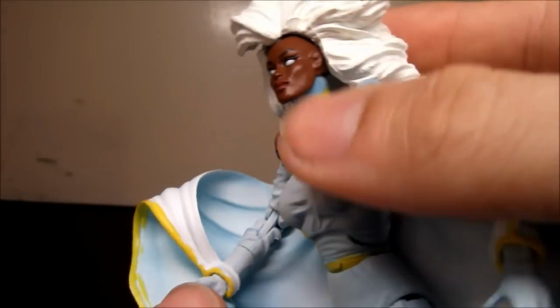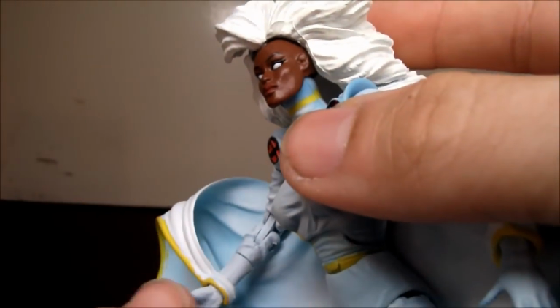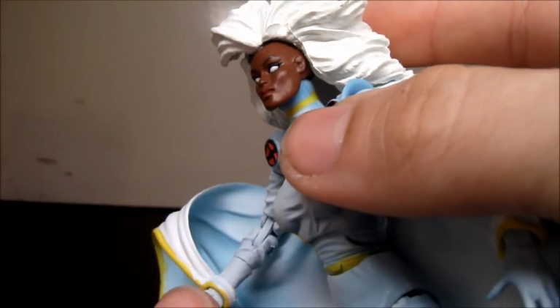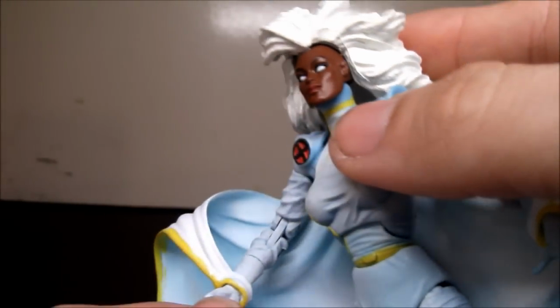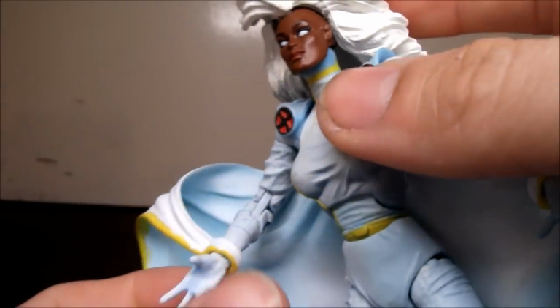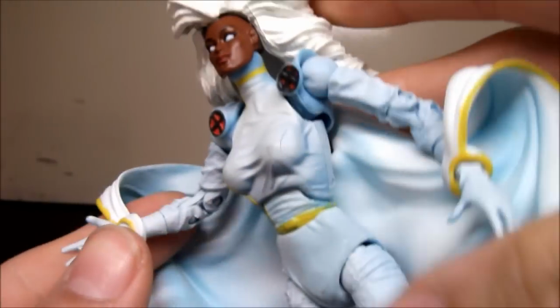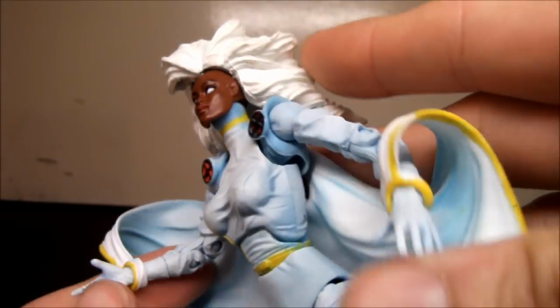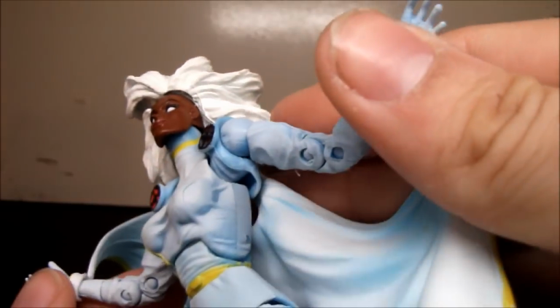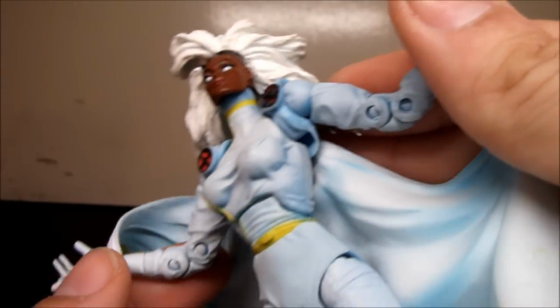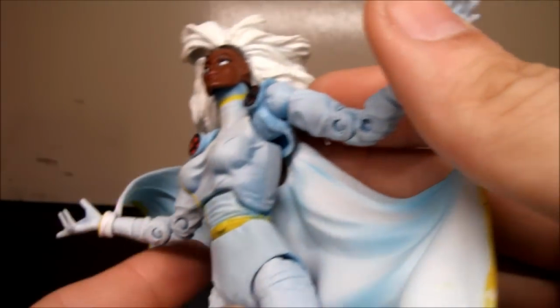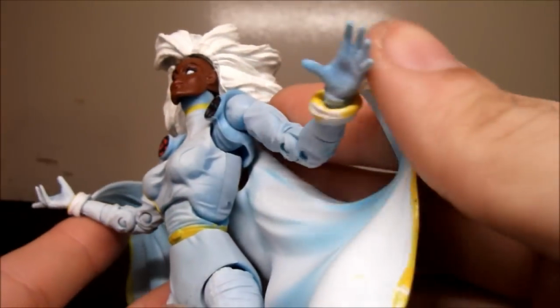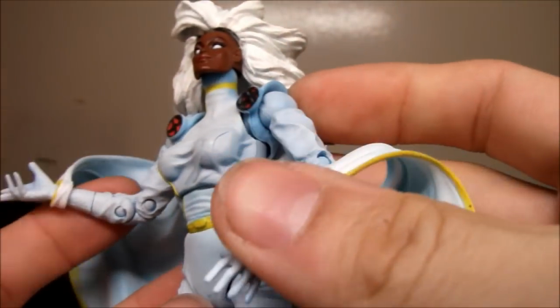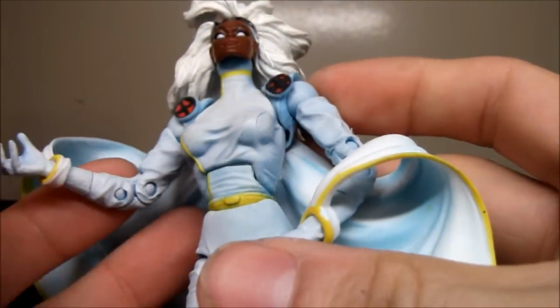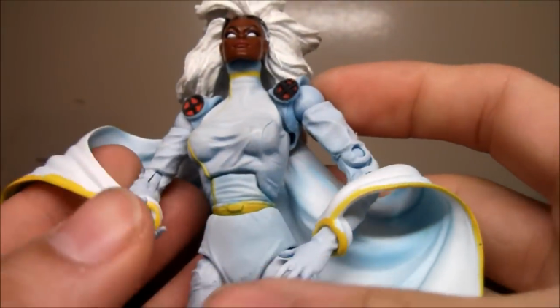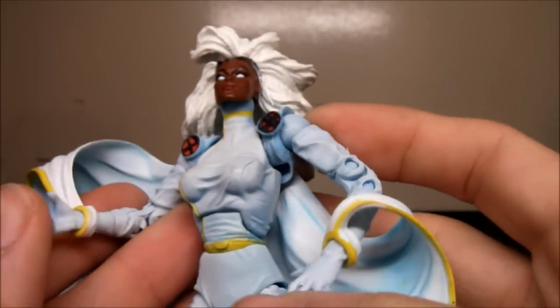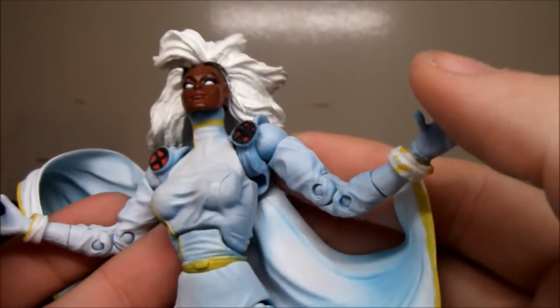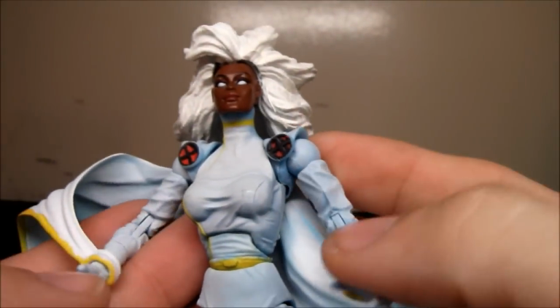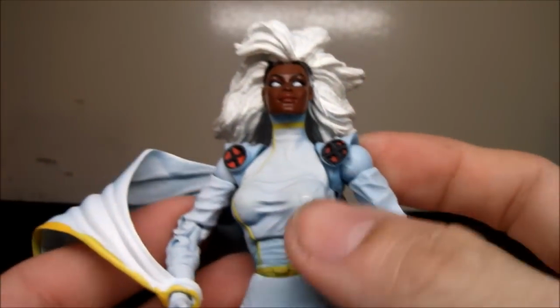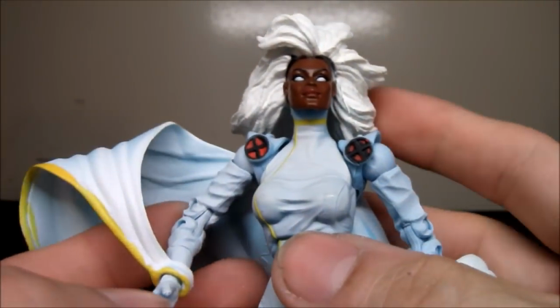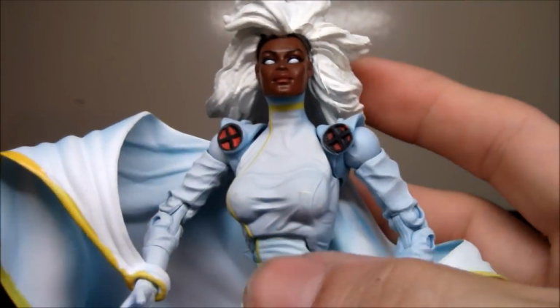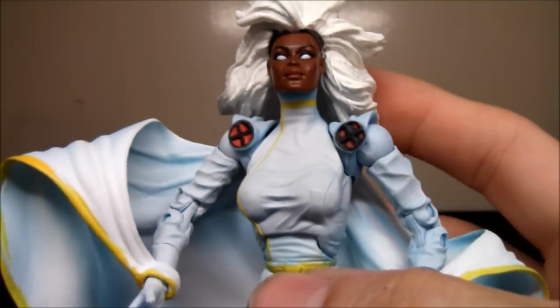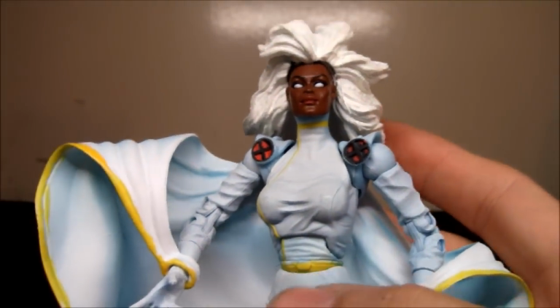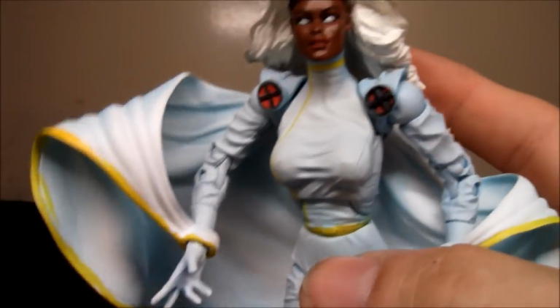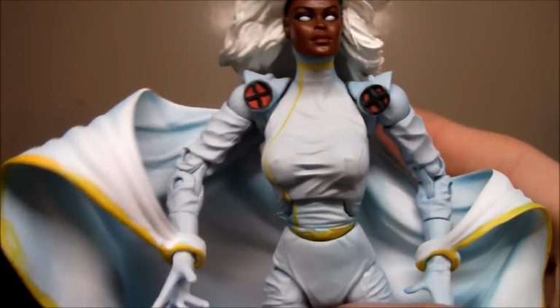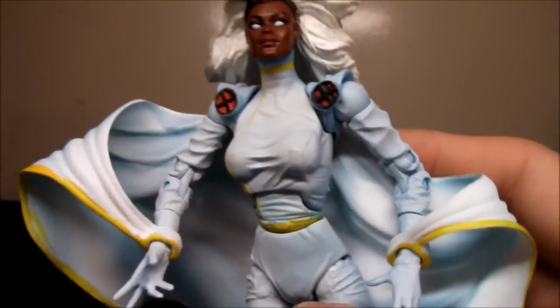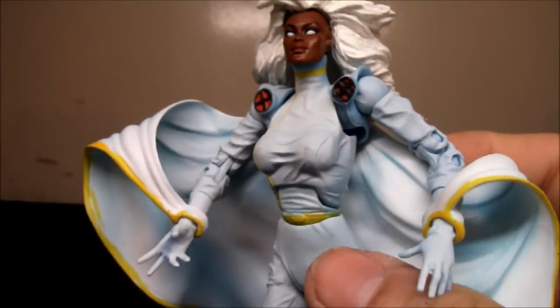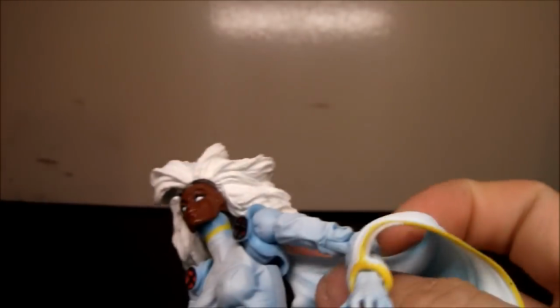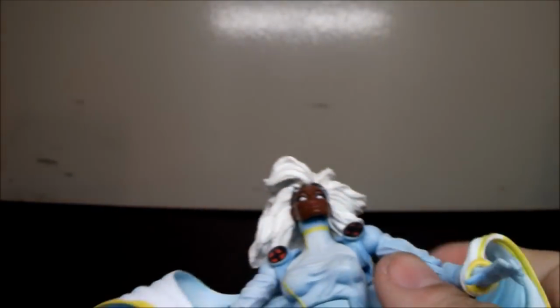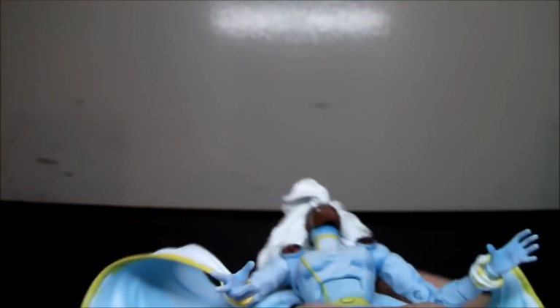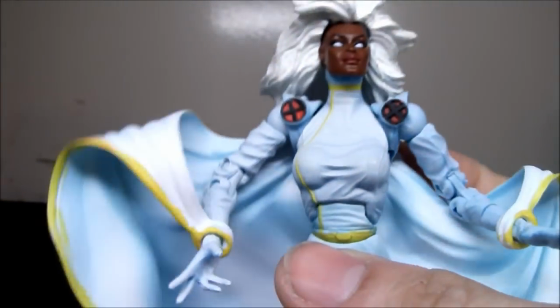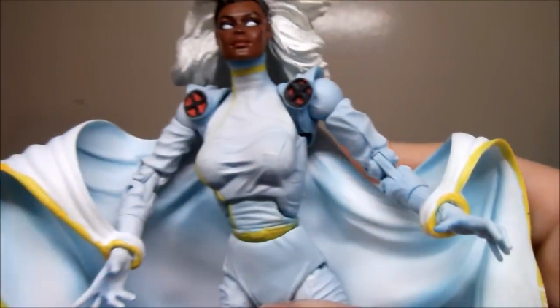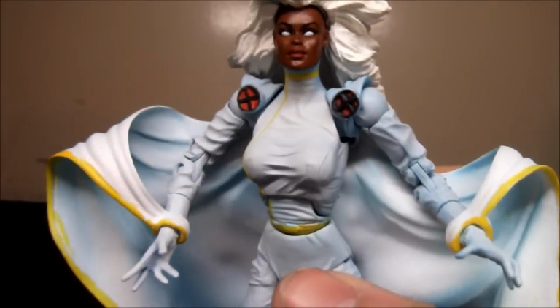Wolverine's just like, alright, let's do this. And Storm's like, water, wash away all this crime and blah blah blah. That's just me — she's cool and really powerful too, but I don't really like her lines that much.